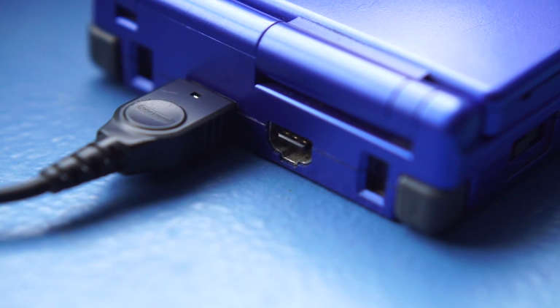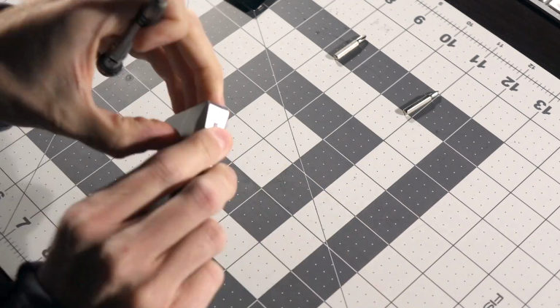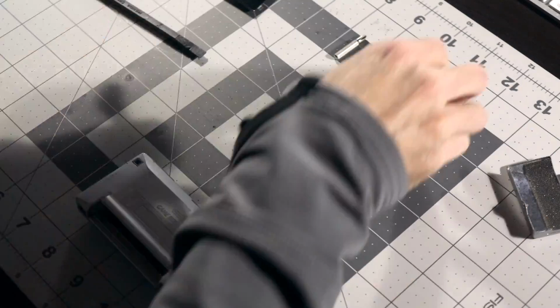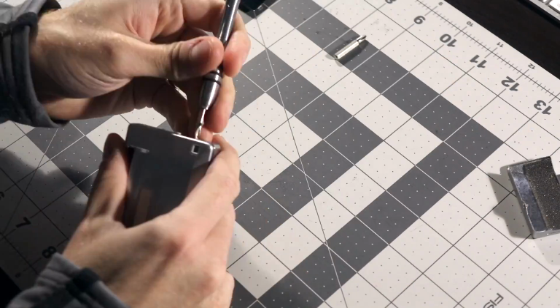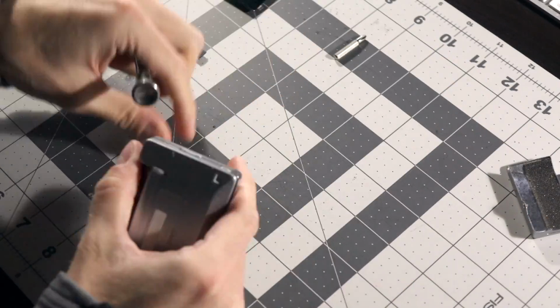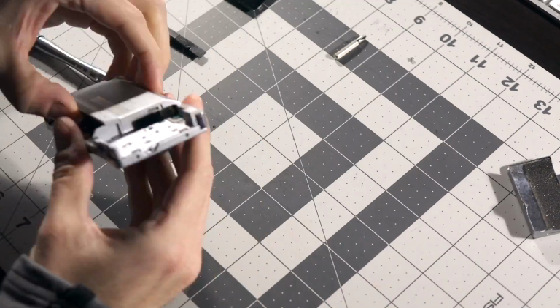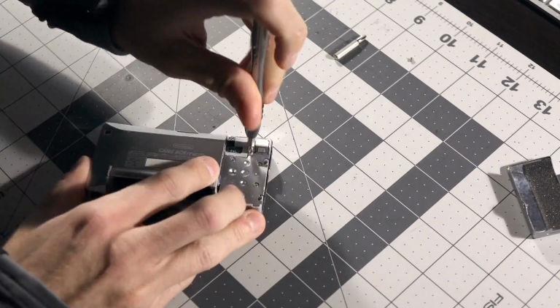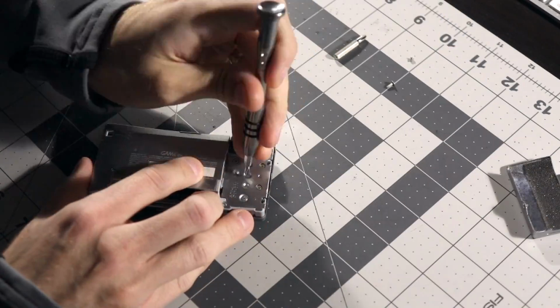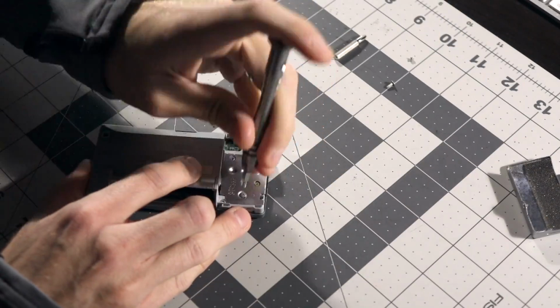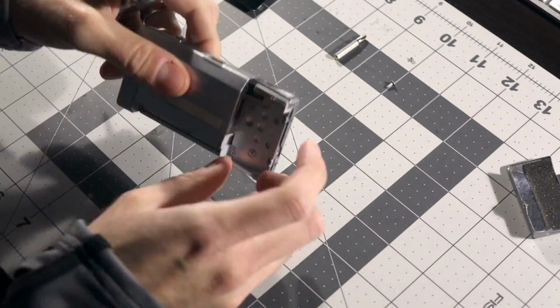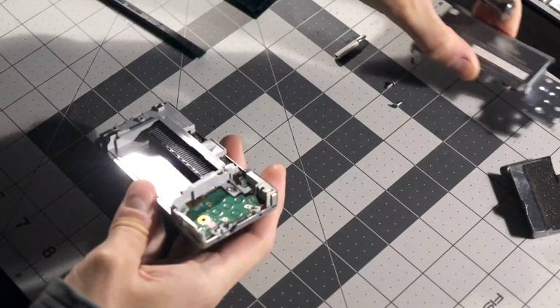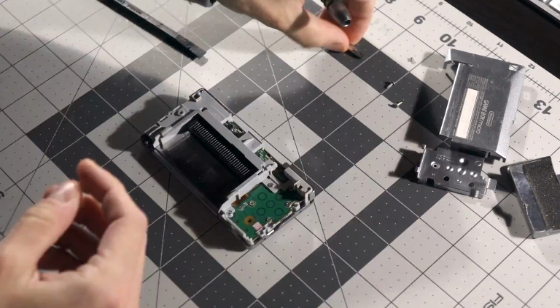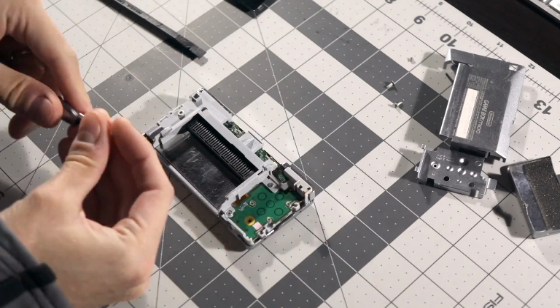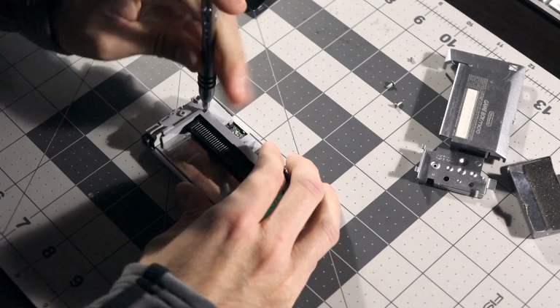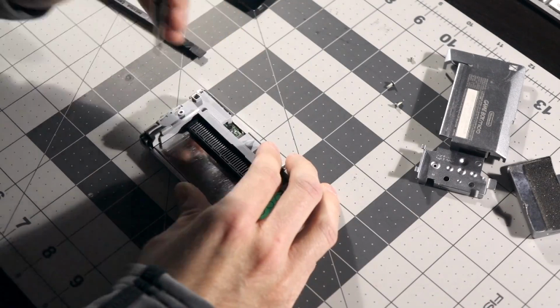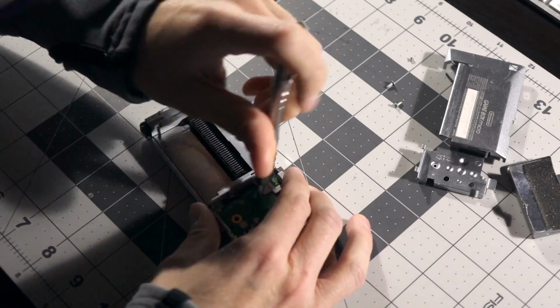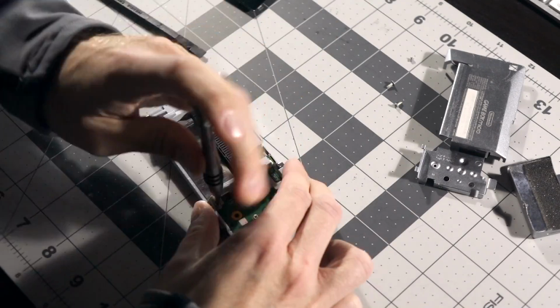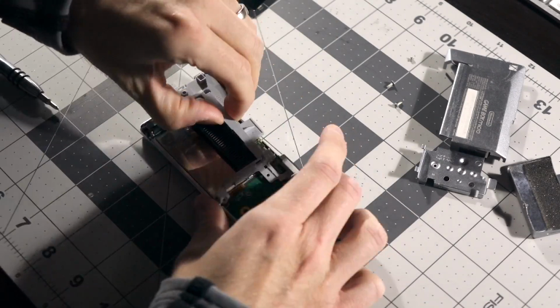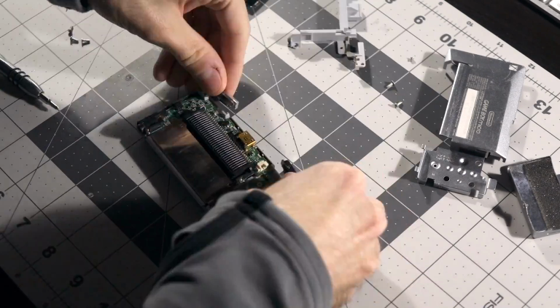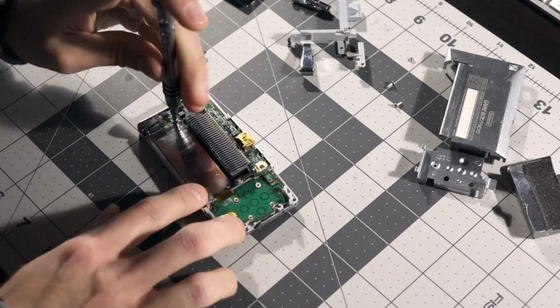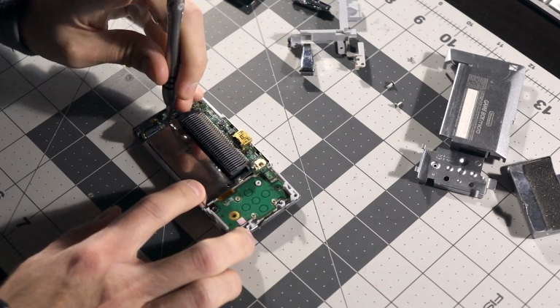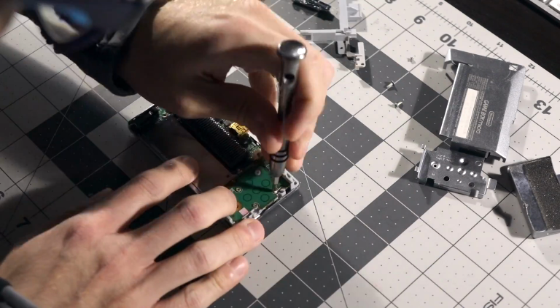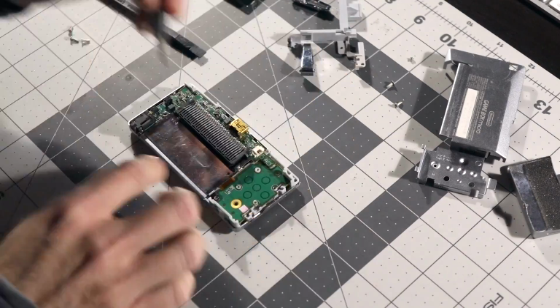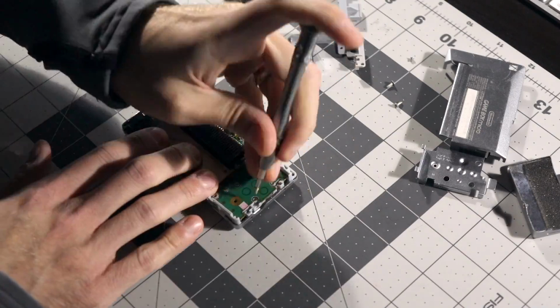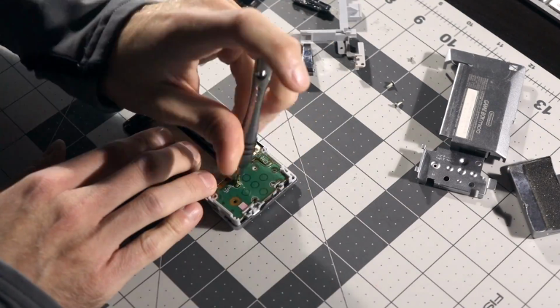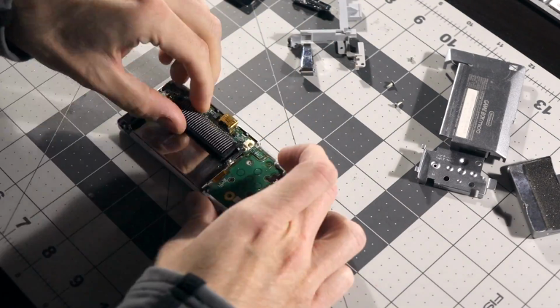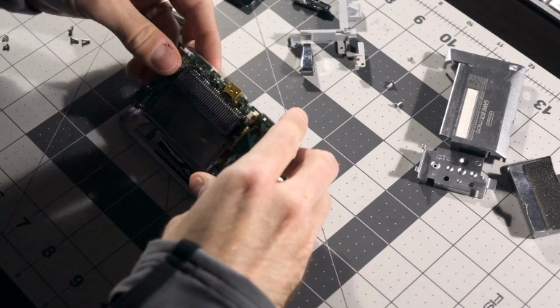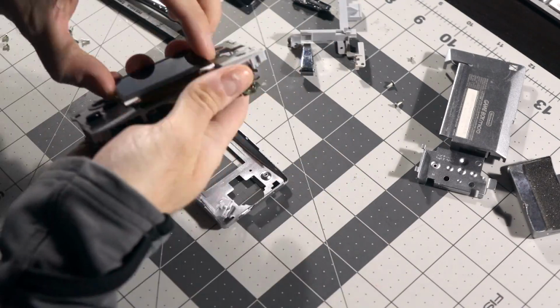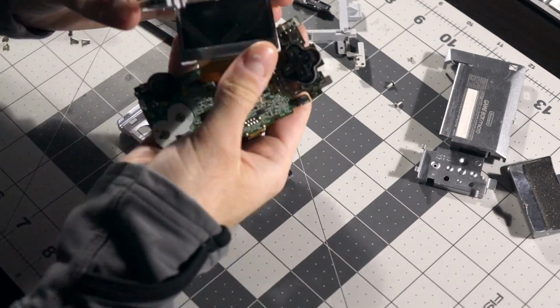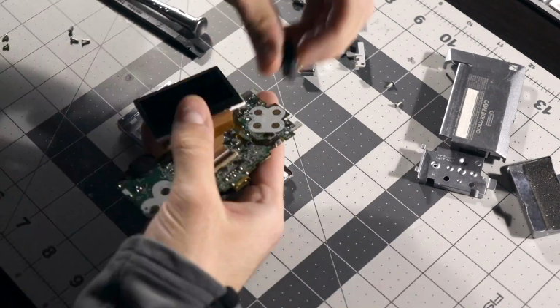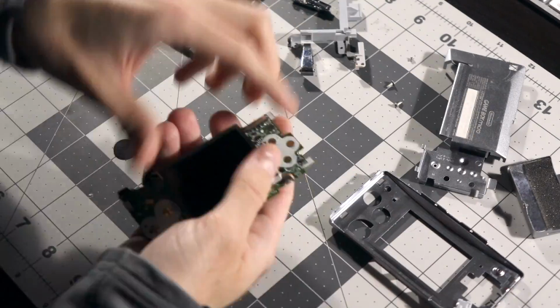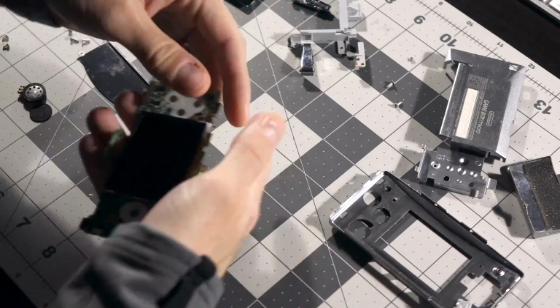The Micro also has a much more complicated build. Previous Game Boys are known to be easy to work on, but the Micro can be a bit tricky to take apart. I've done a video showing the detailed teardown process, so be sure to check that out if you're interested.